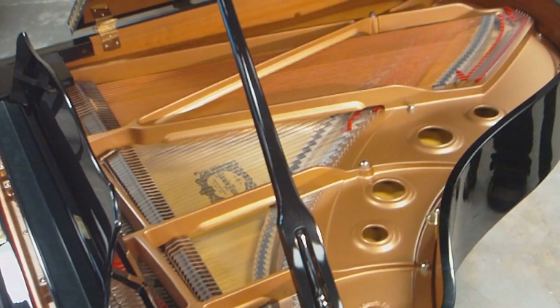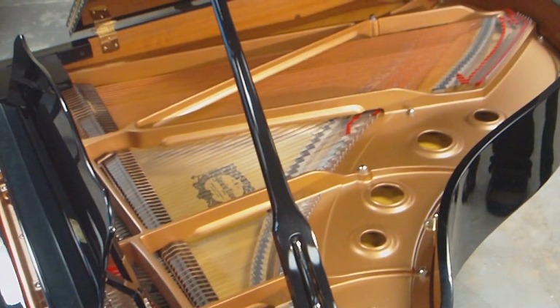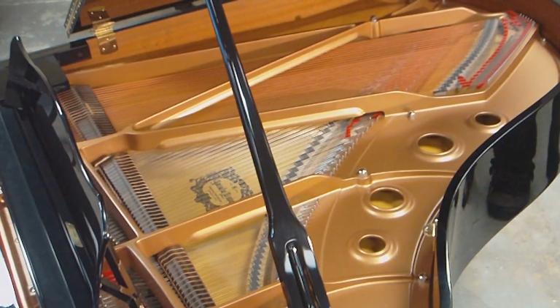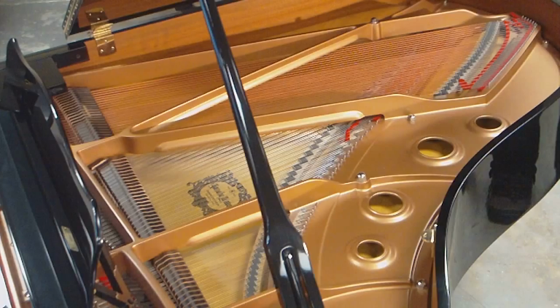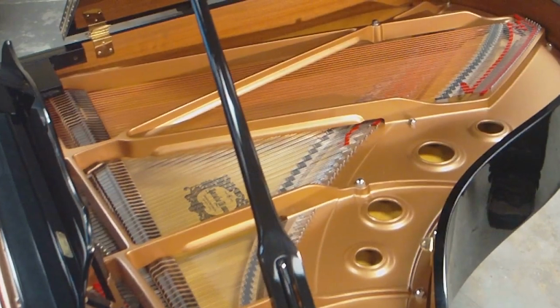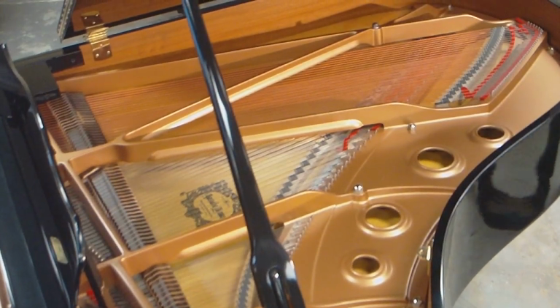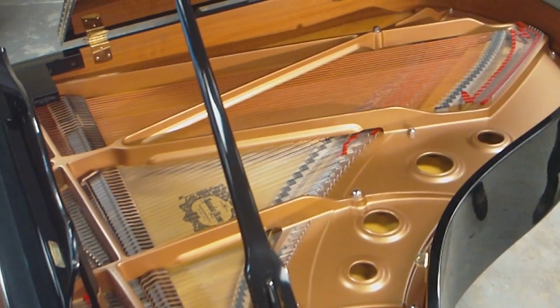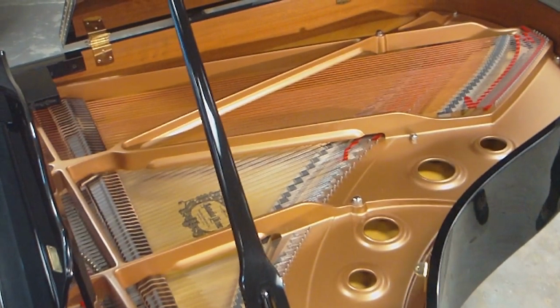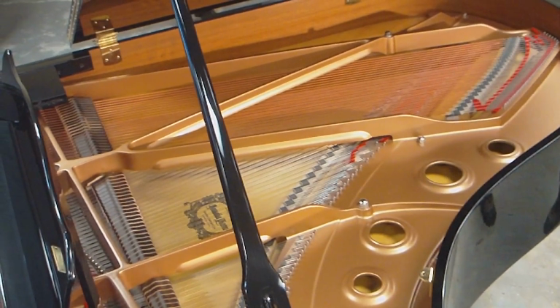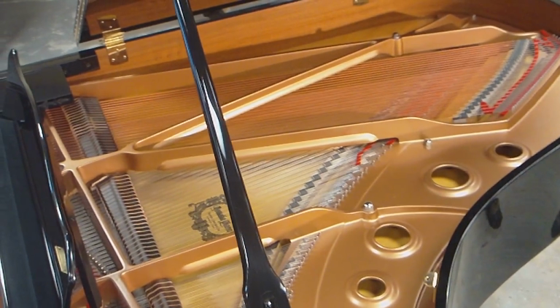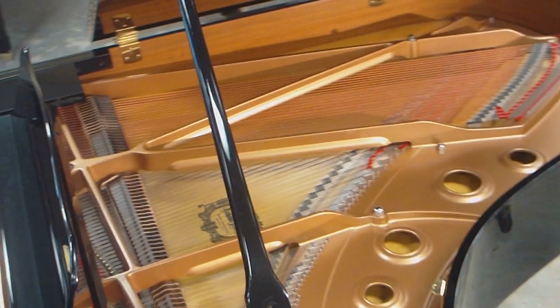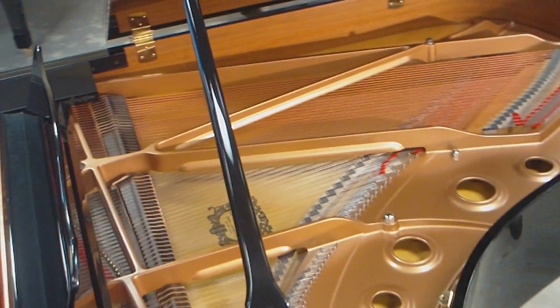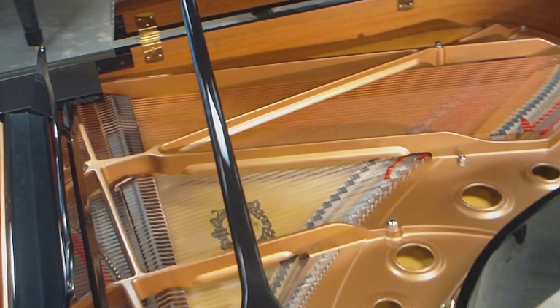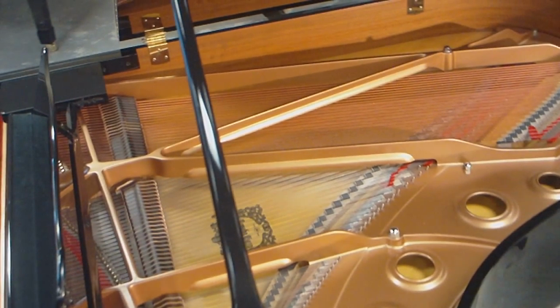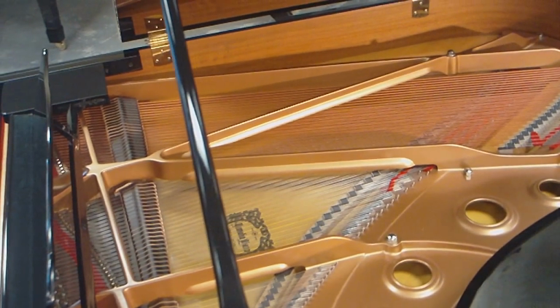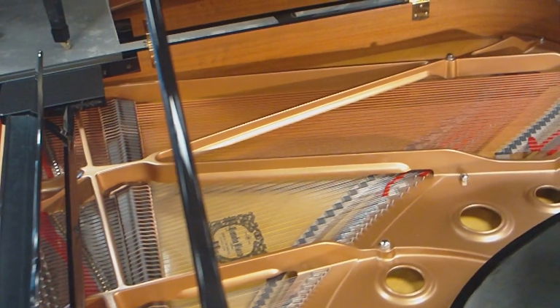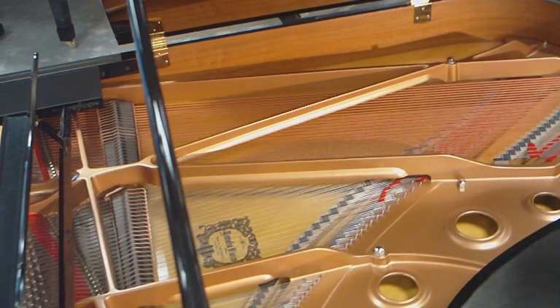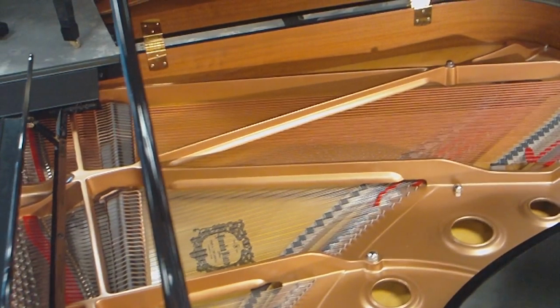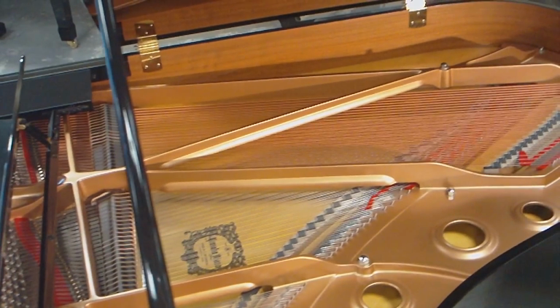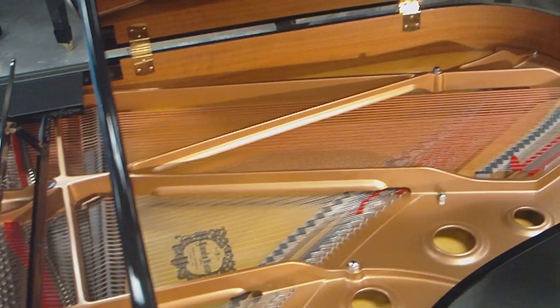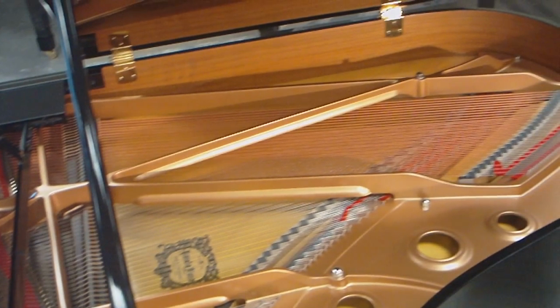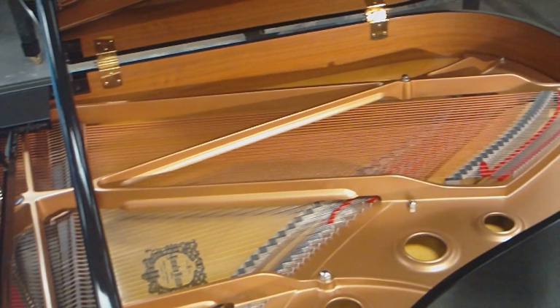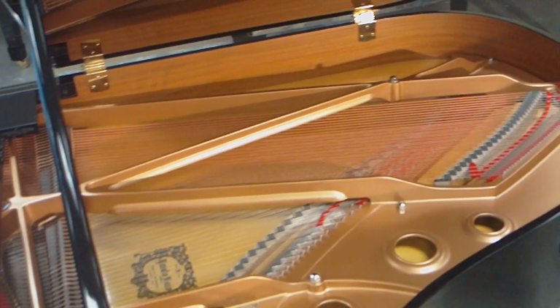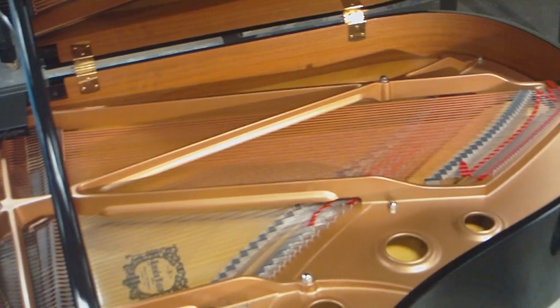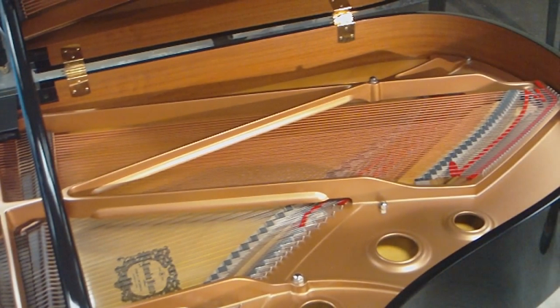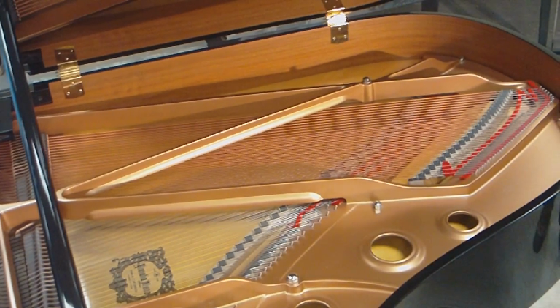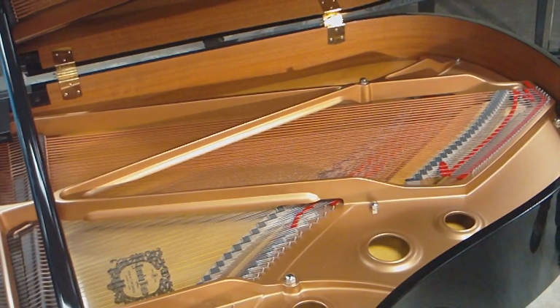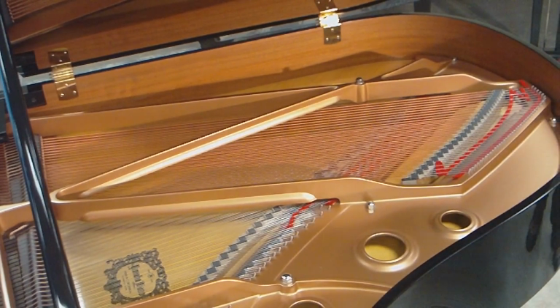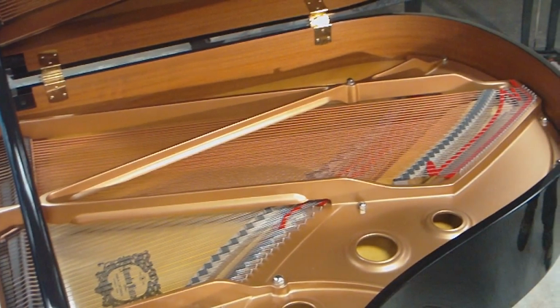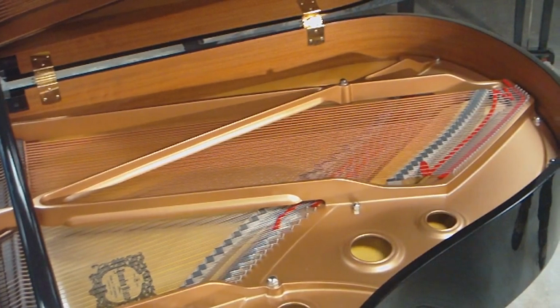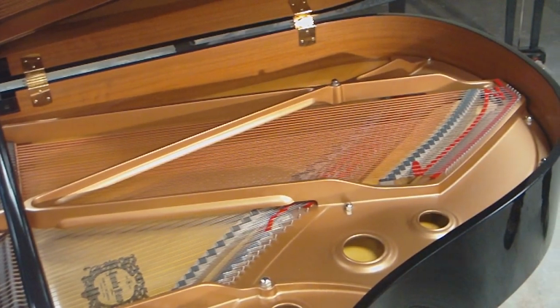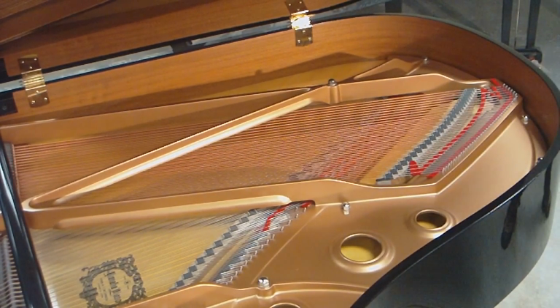The Yamaha C3, when compared to a C2 or a C1, there is no comparison, because when a manufacturer builds a grand piano, they build it to a much higher standard than a baby grand.